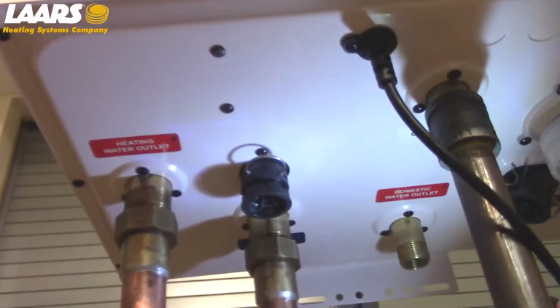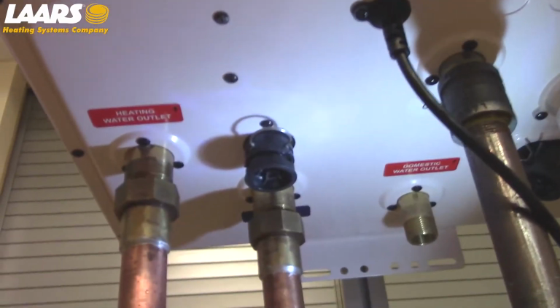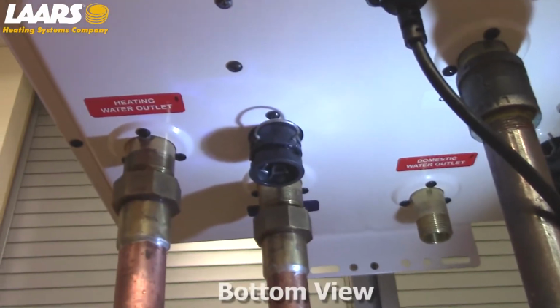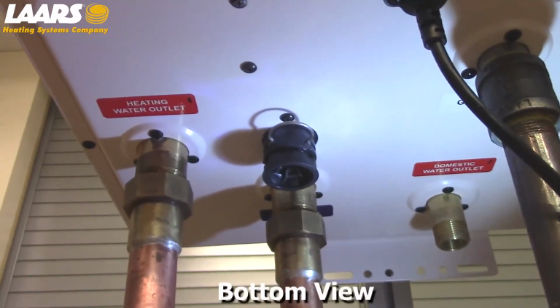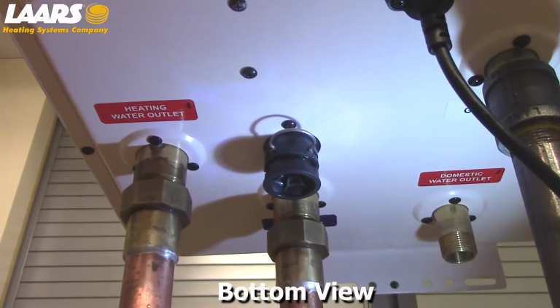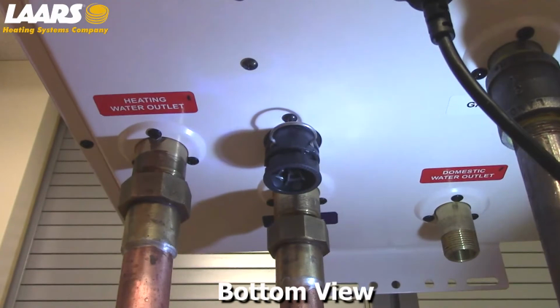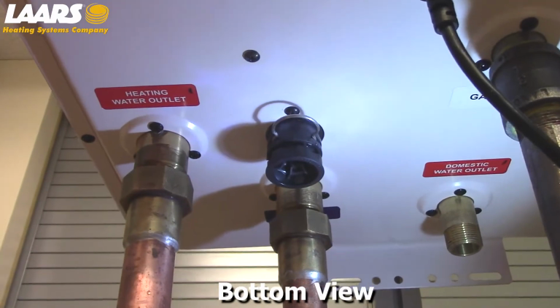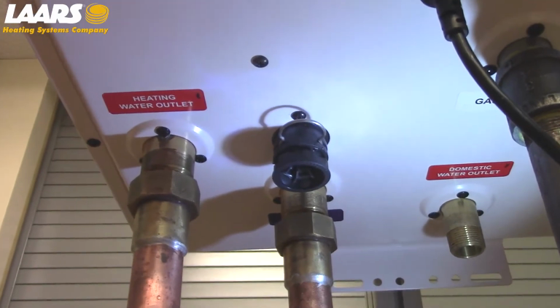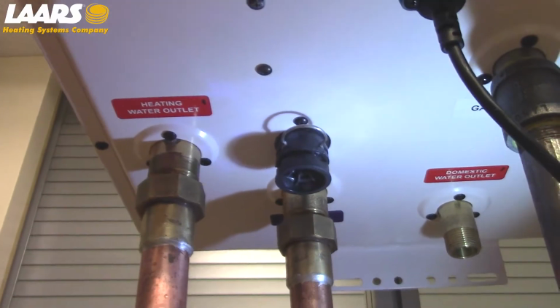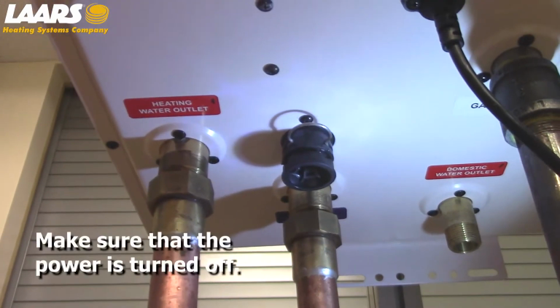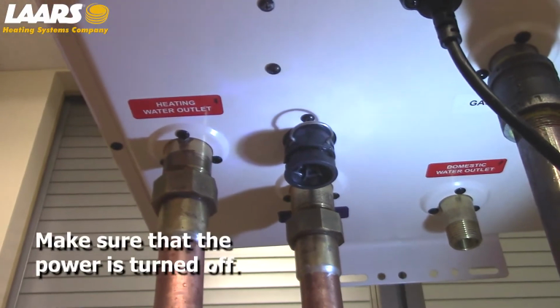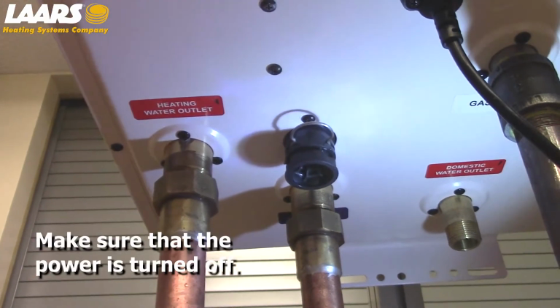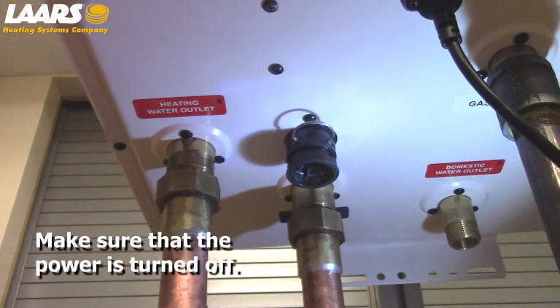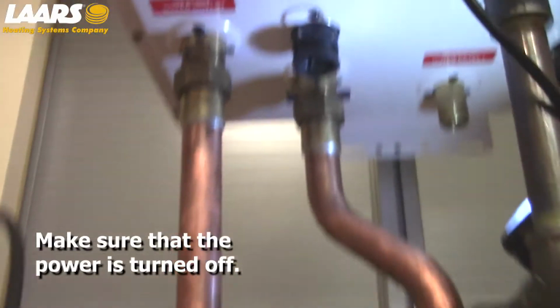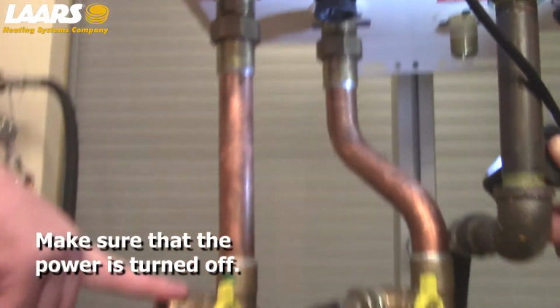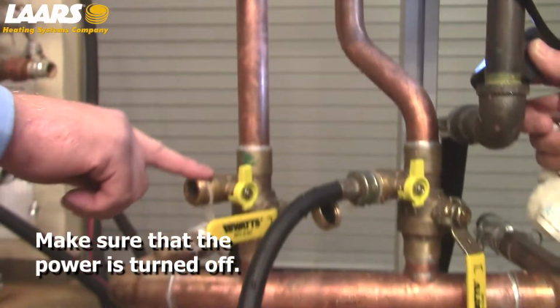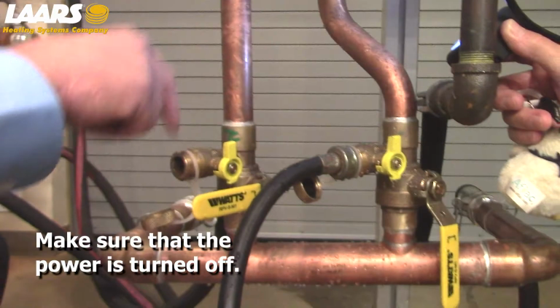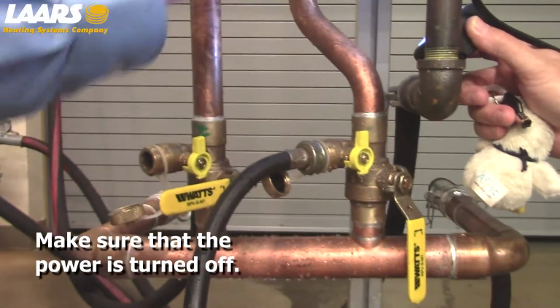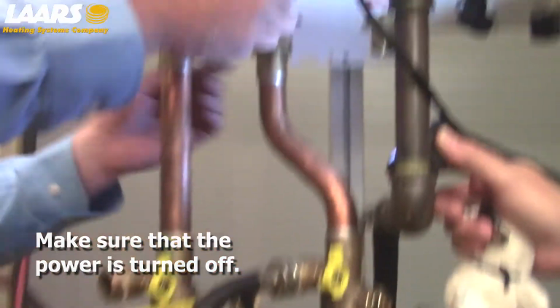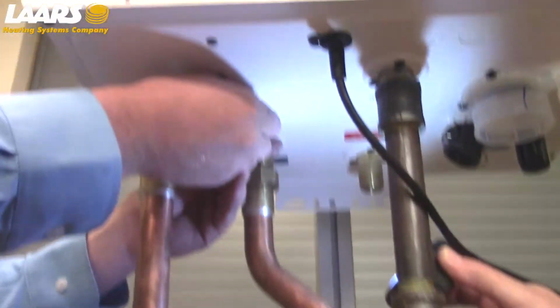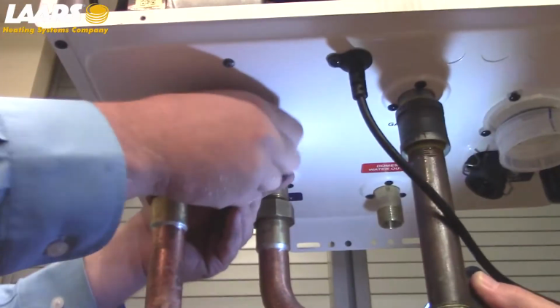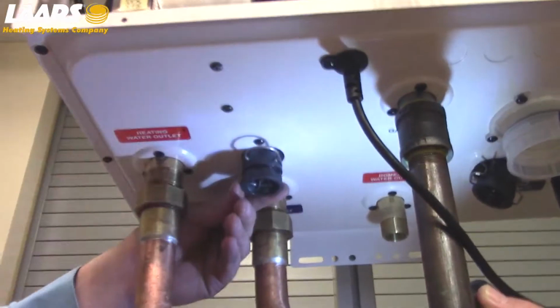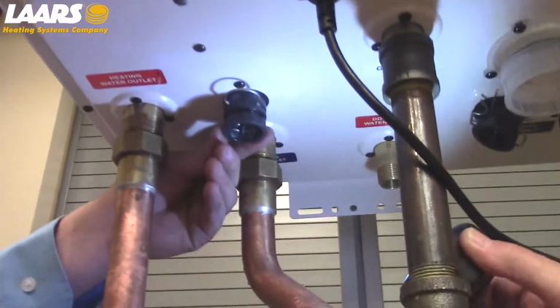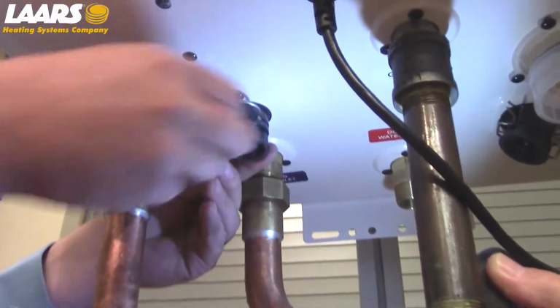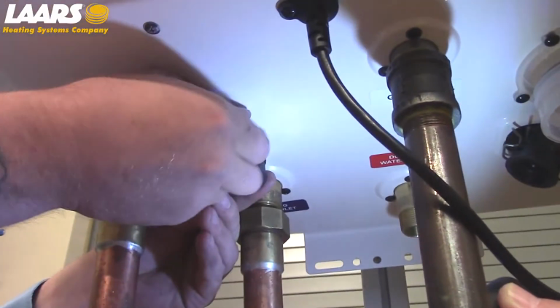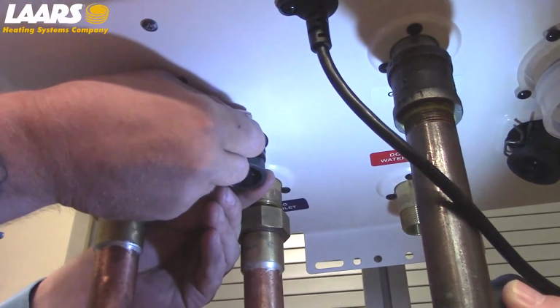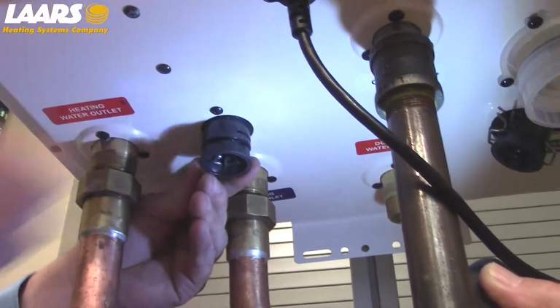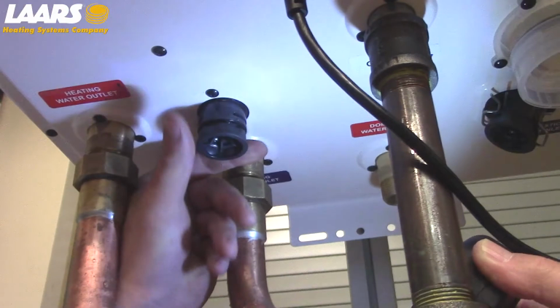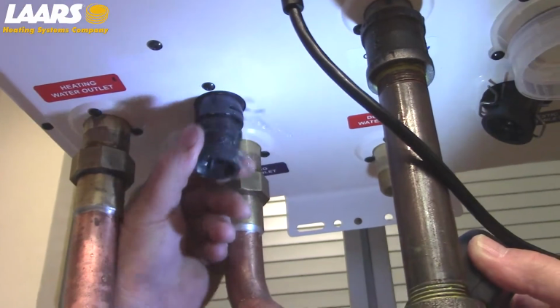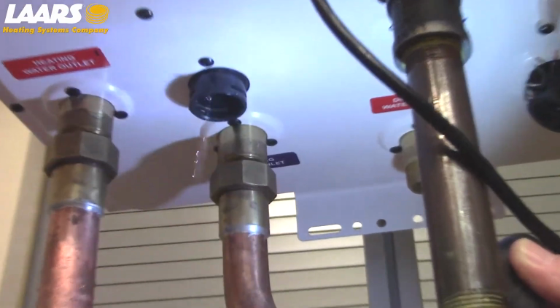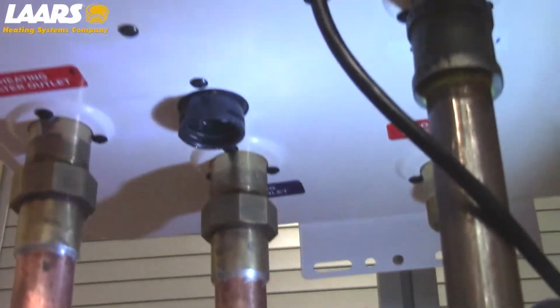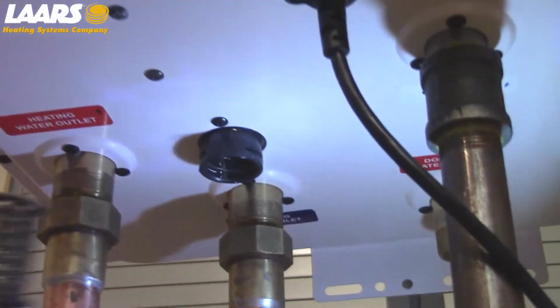The first step is to remove all the water out of the heat exchanger. This can be done in two ways: through your drain and purge valves, or through removal of the heat strainer. To remove the heat strainer, you're going to remove the cotter pin and pull down.